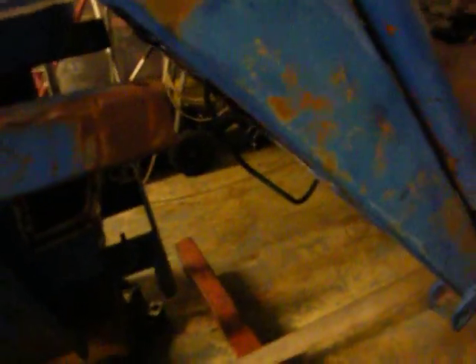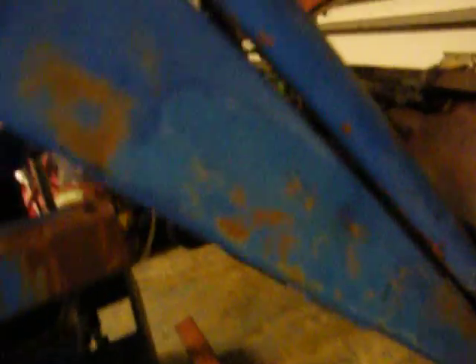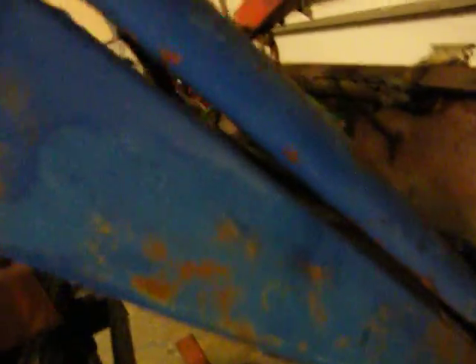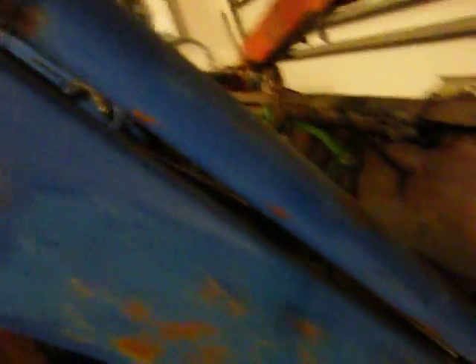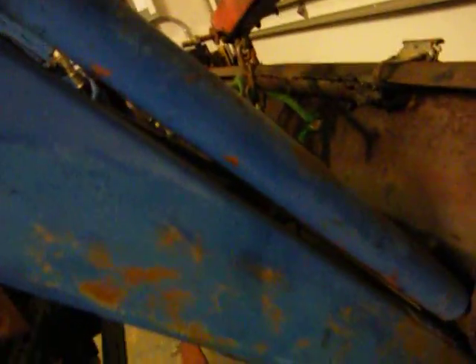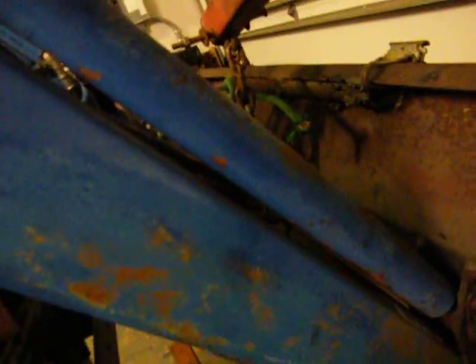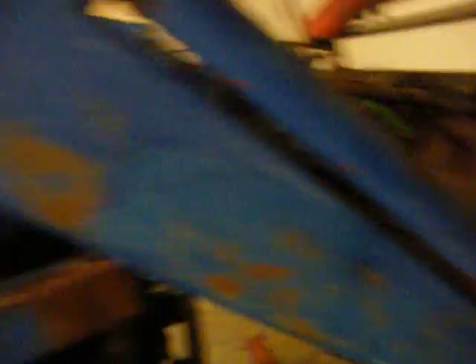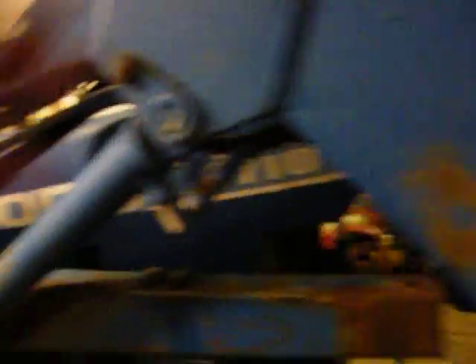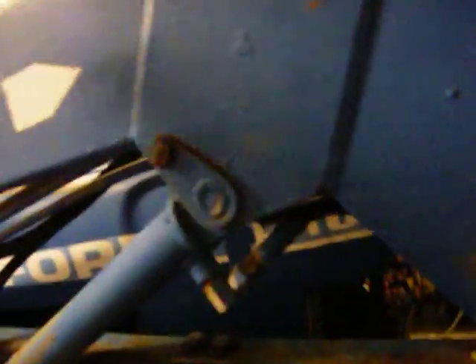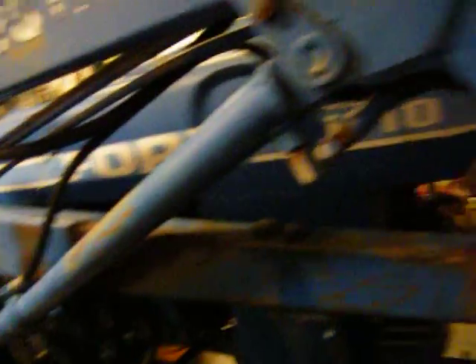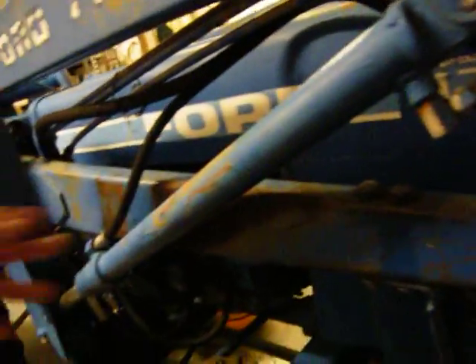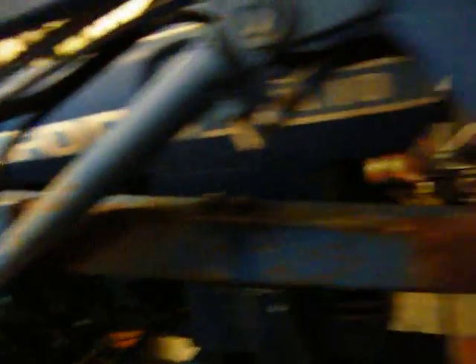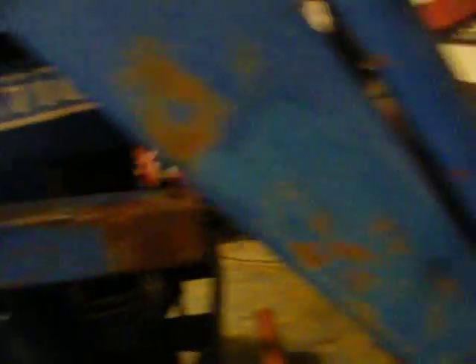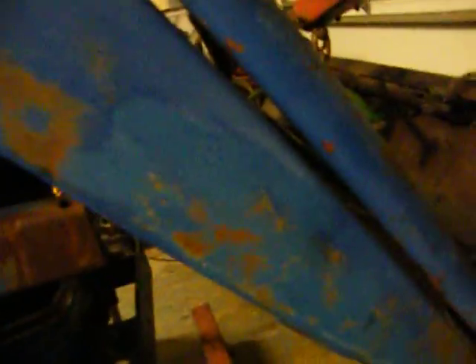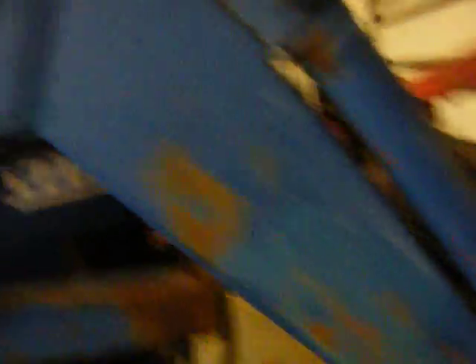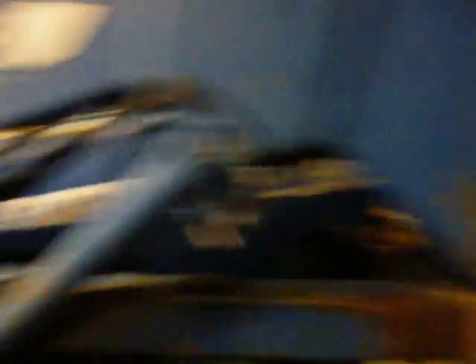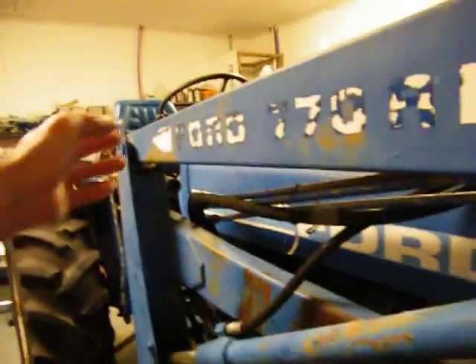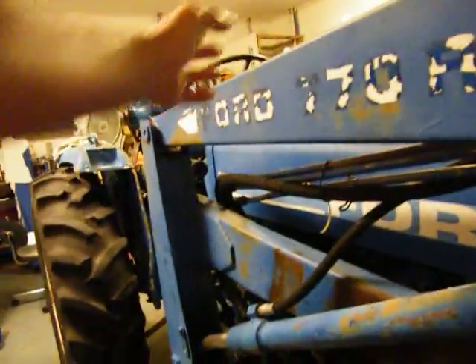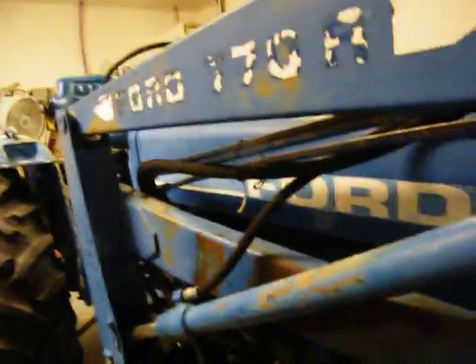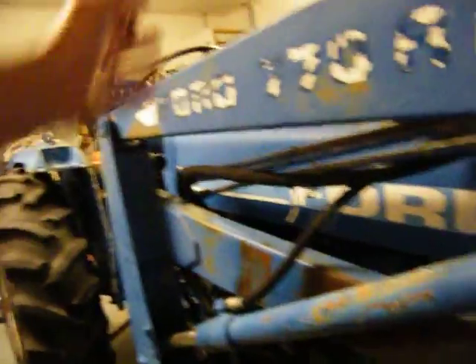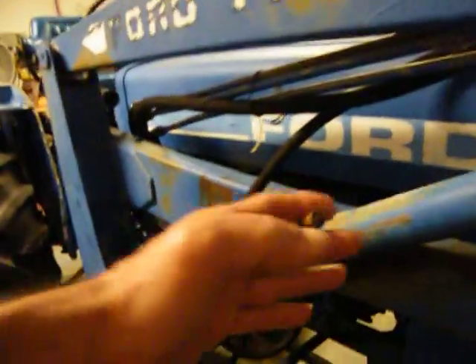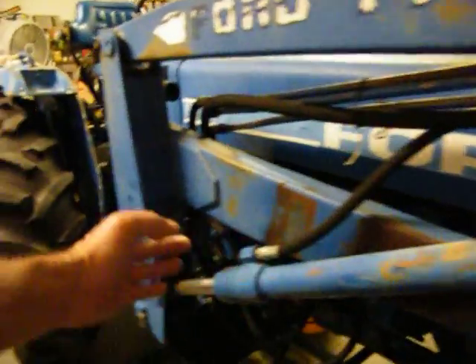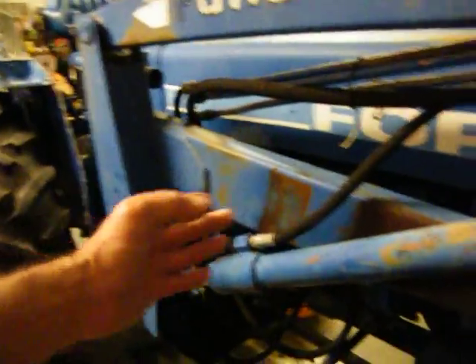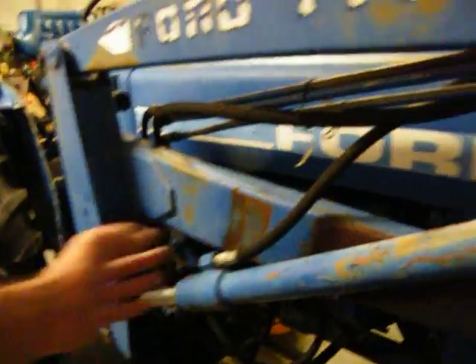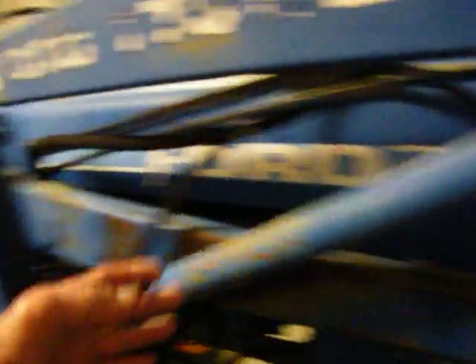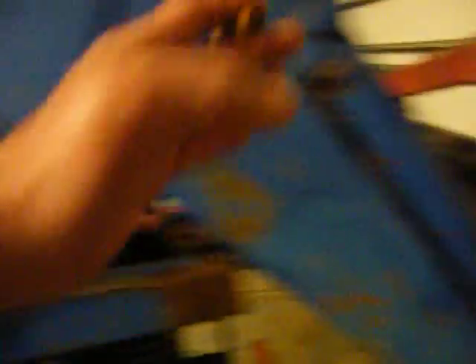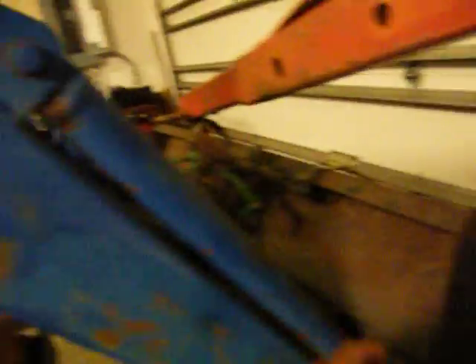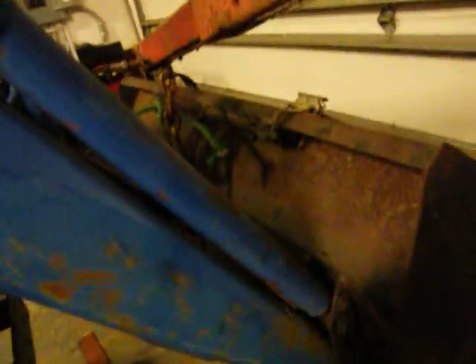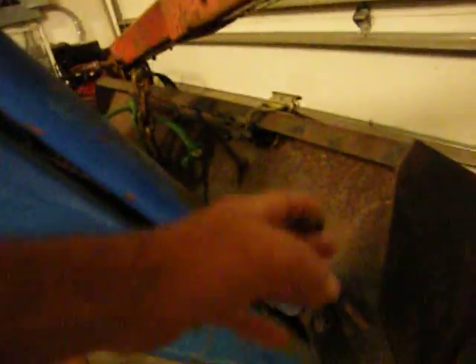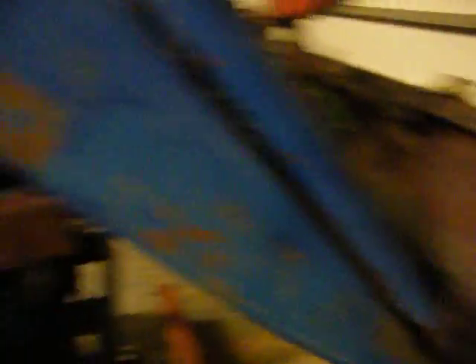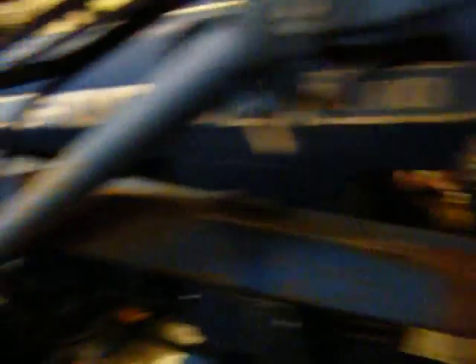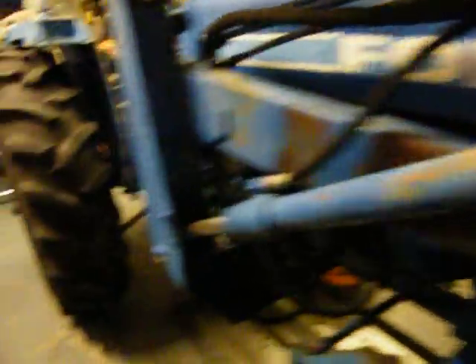When I'm ready to put it together, after I get all the lines hooked up and hydraulic fluid in it, I'll just work the controls right here so that it'll shove the arms backwards and down and I can pick the bucket back up.